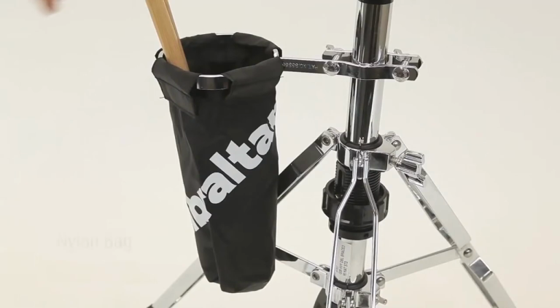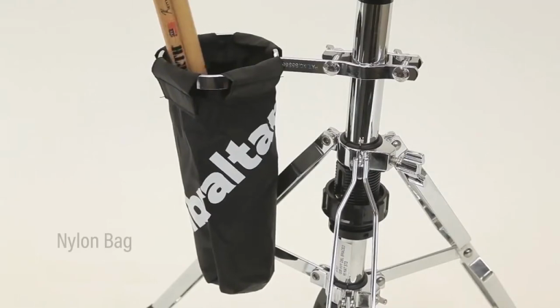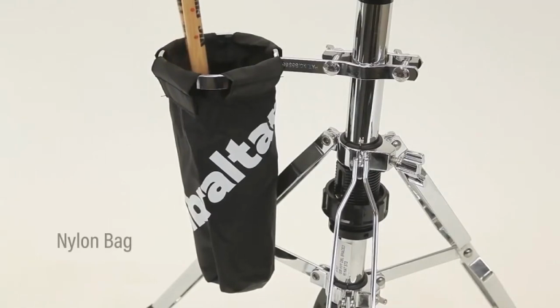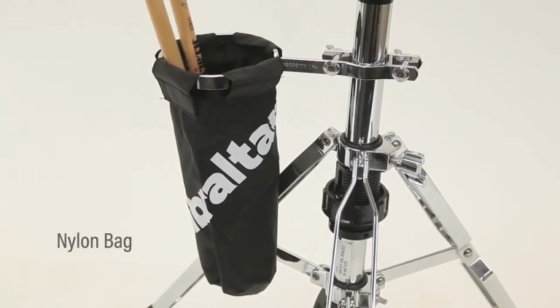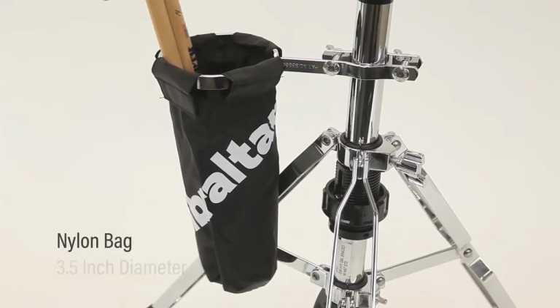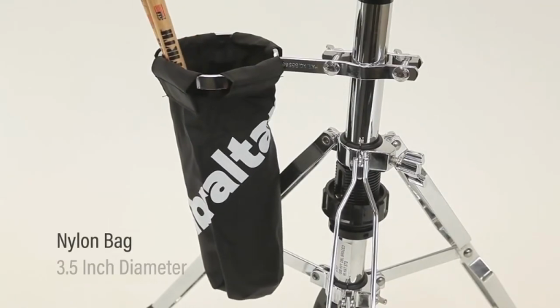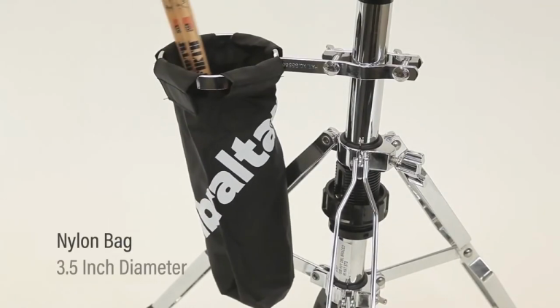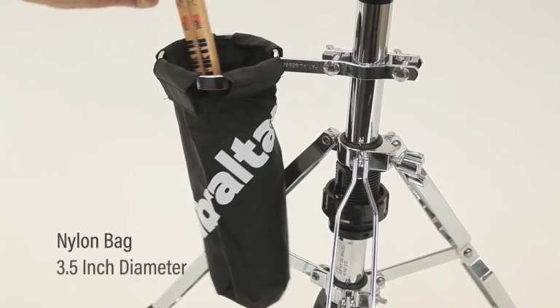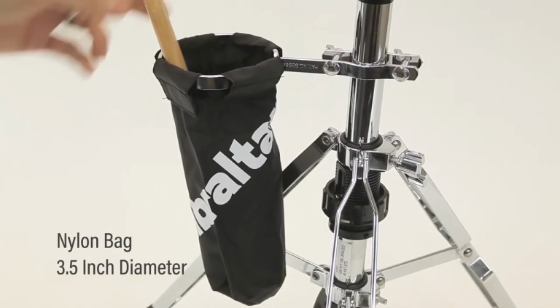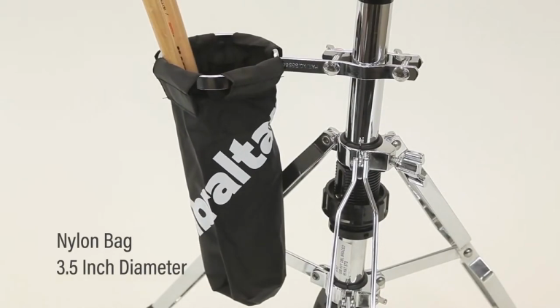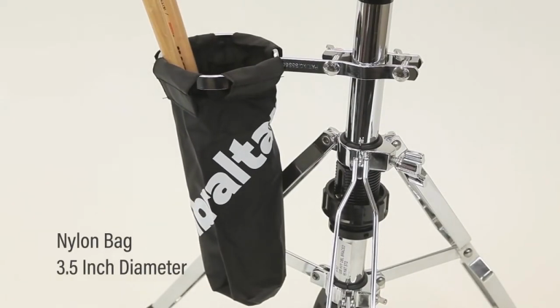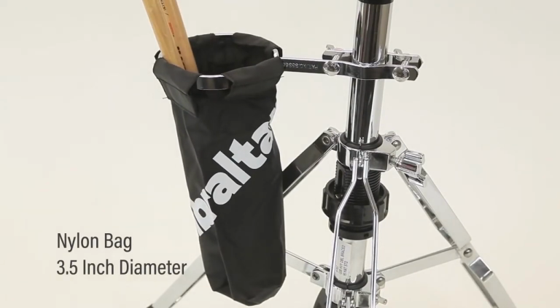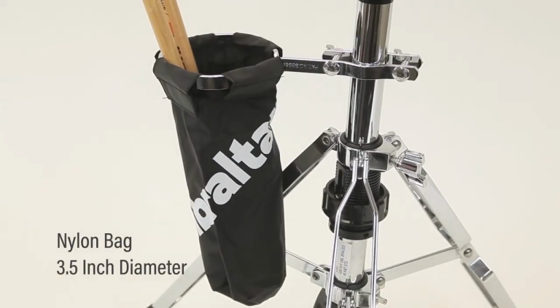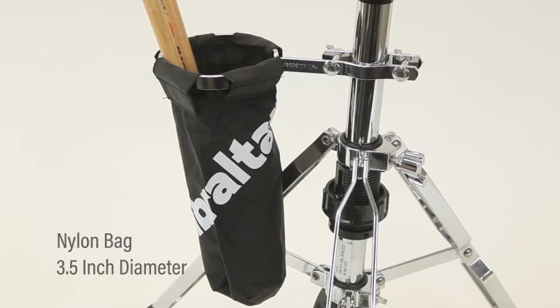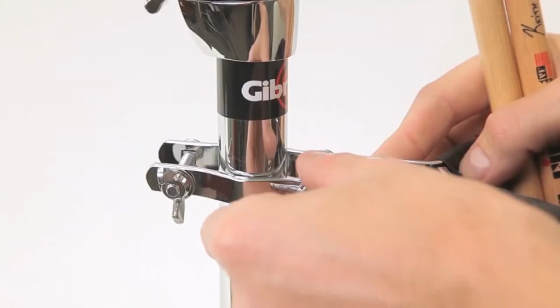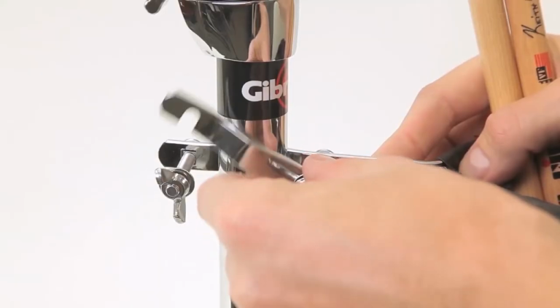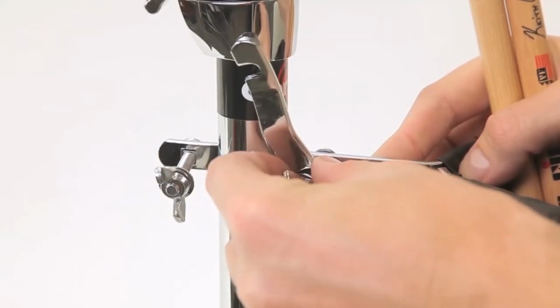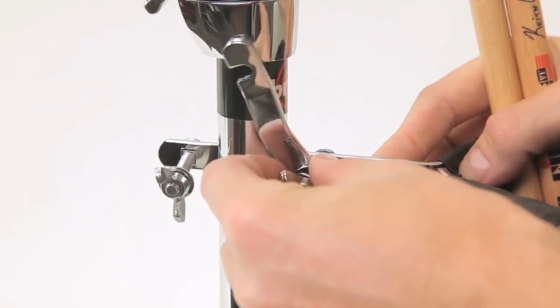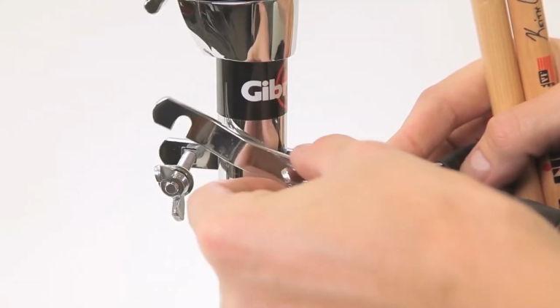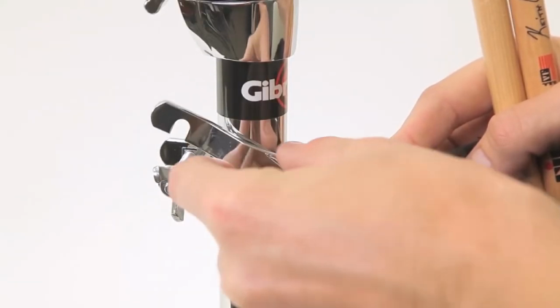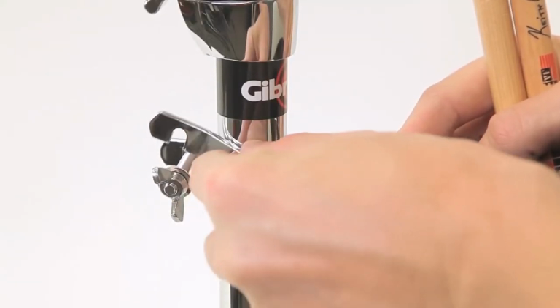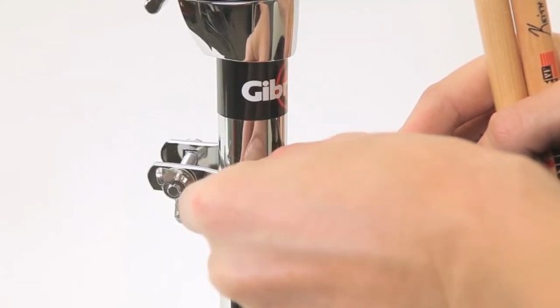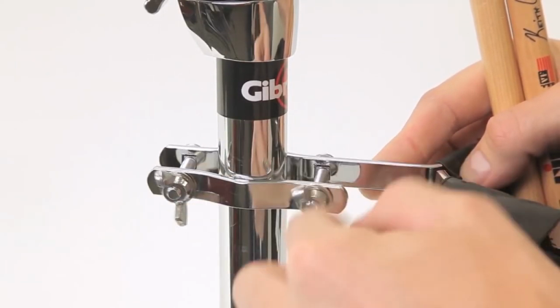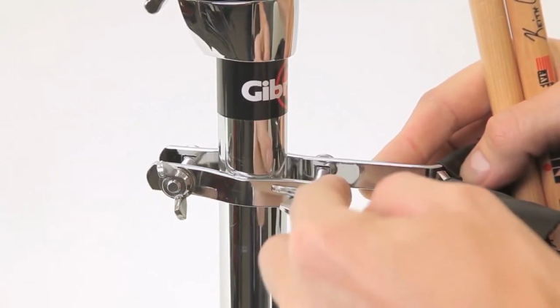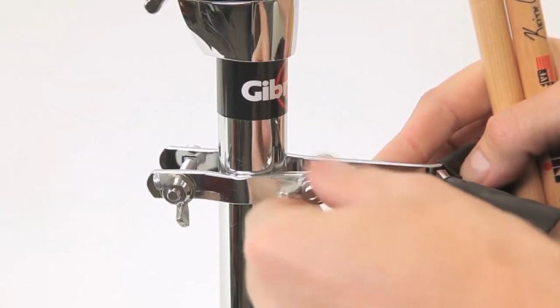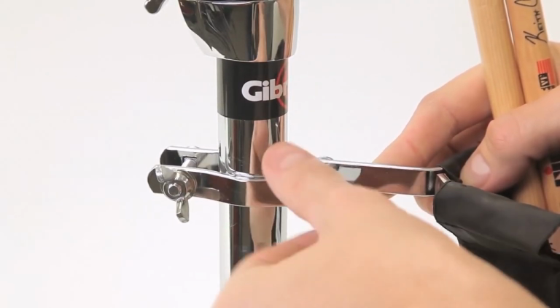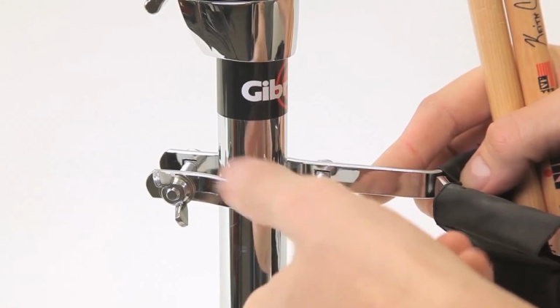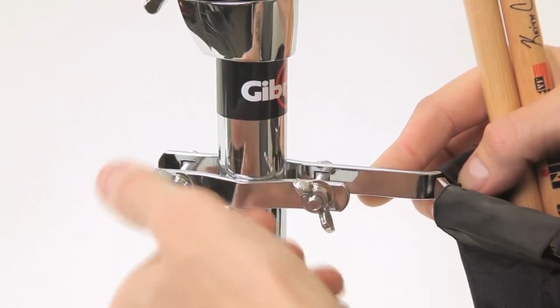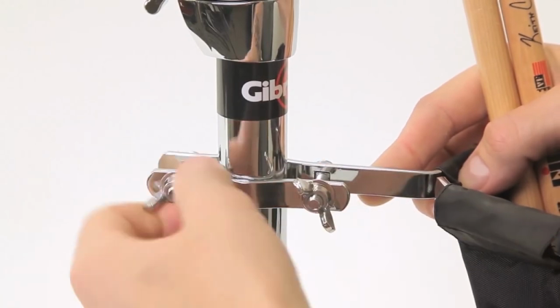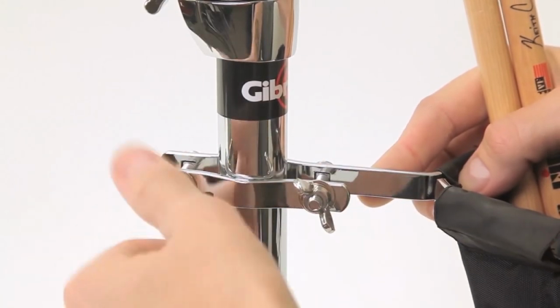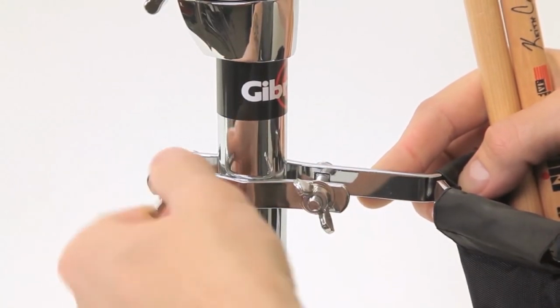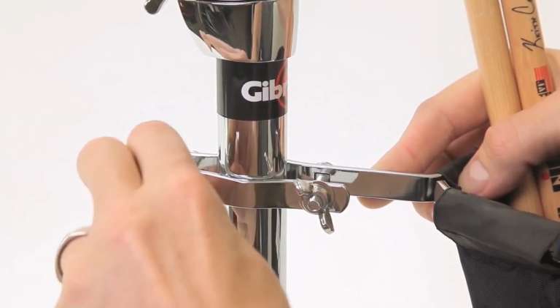It's a nylon bag with a three and a half inch diameter opening that's designed to hold about six pairs of sticks. Now it attaches to an existing stand, whether it be a cymbal stand or a hi-hat stand, by a latch type clamping mechanism.